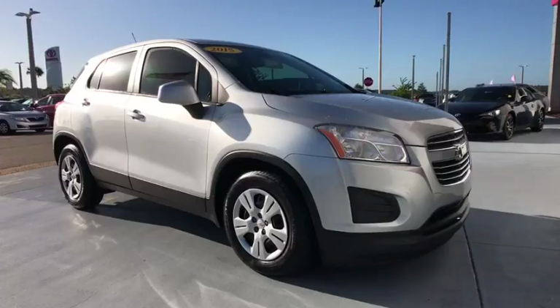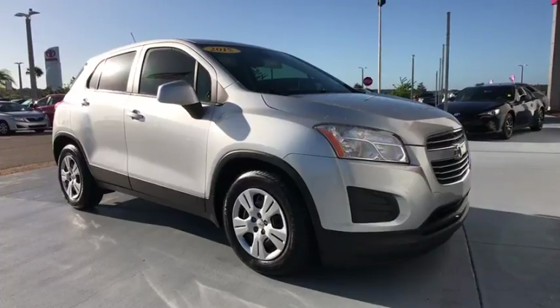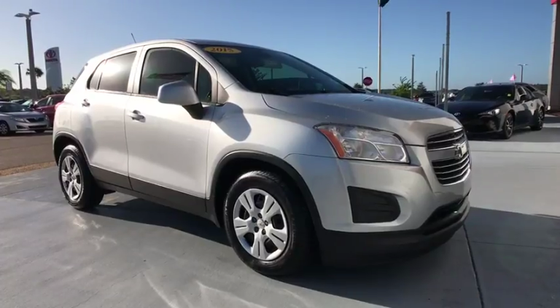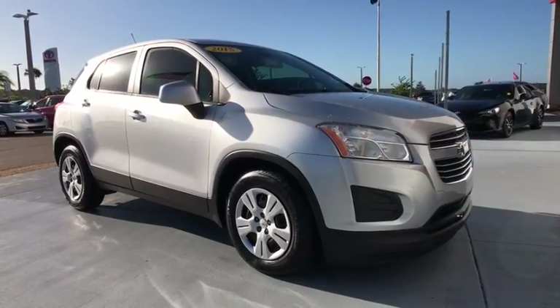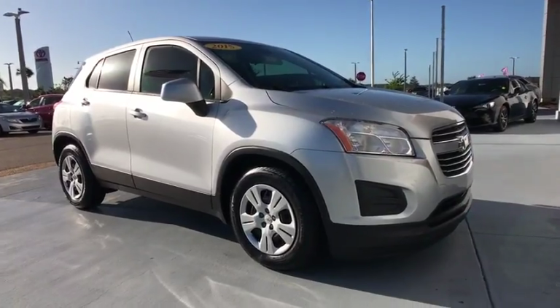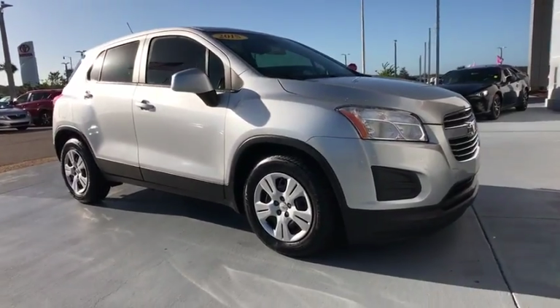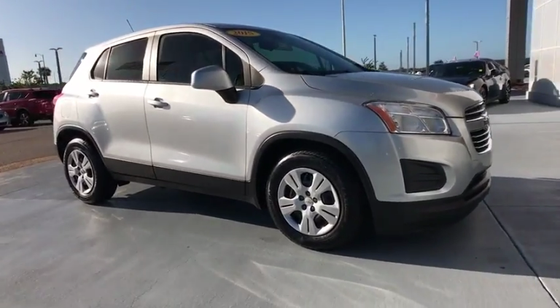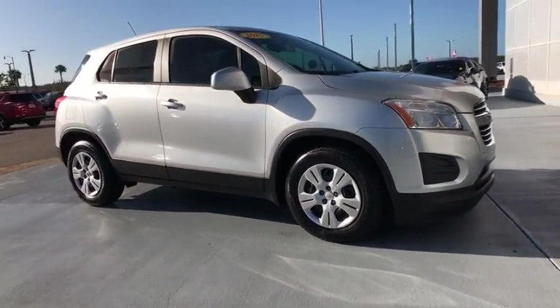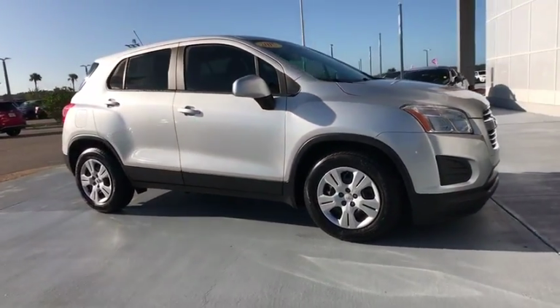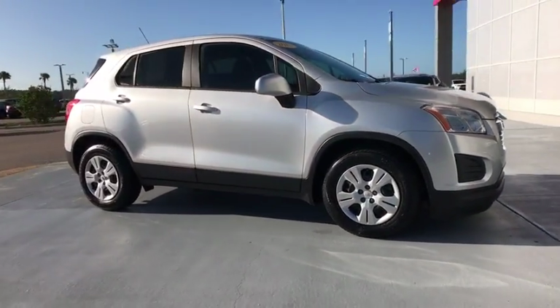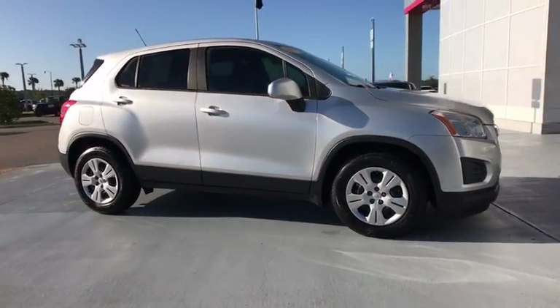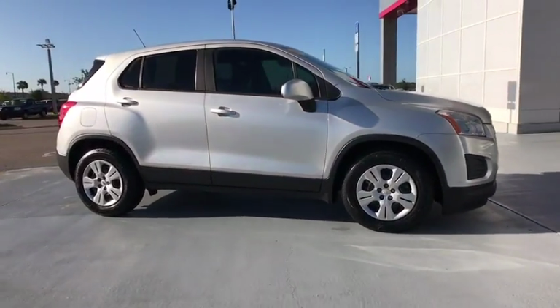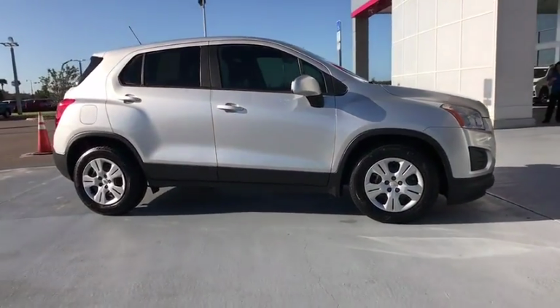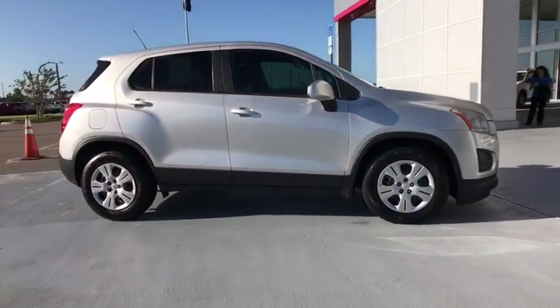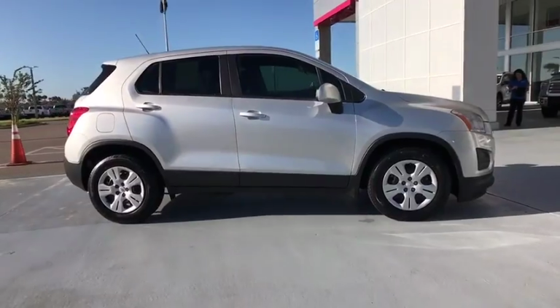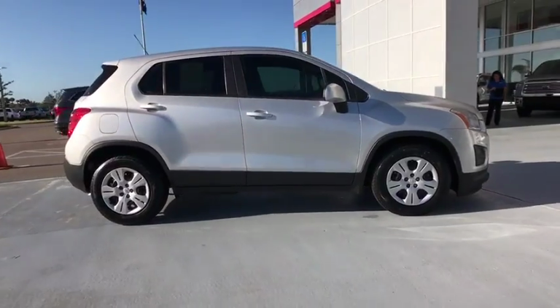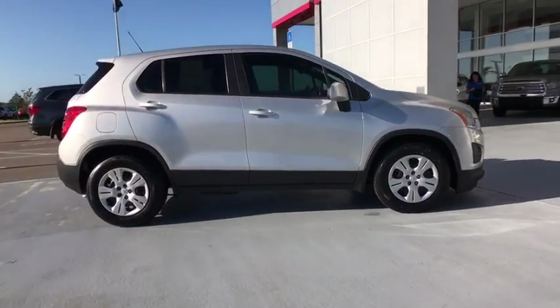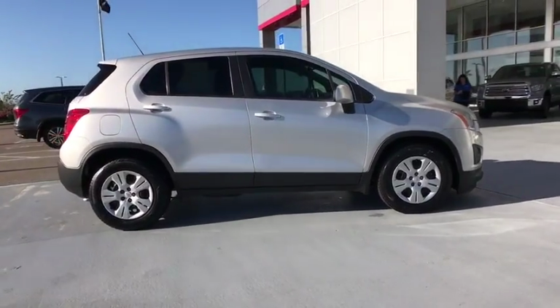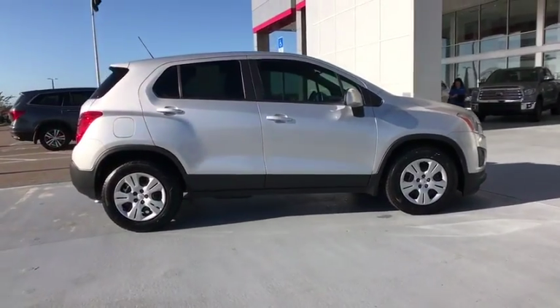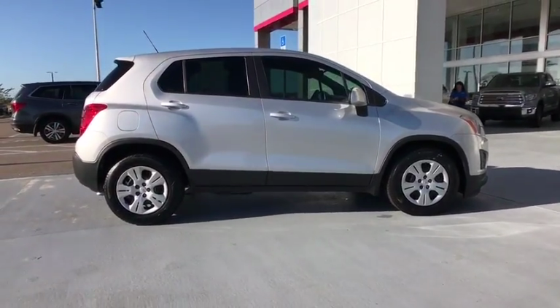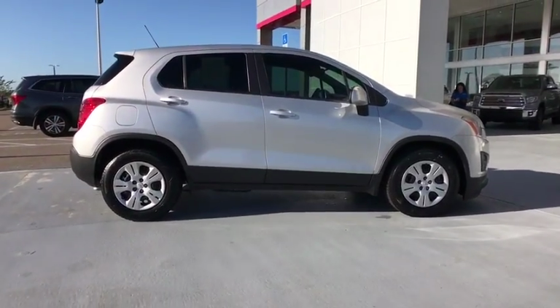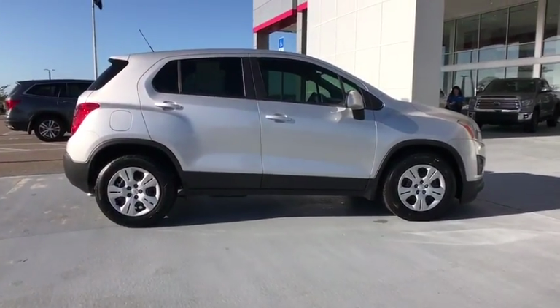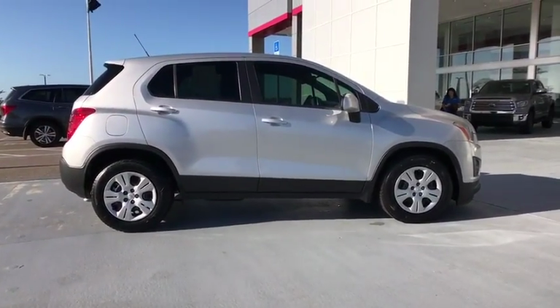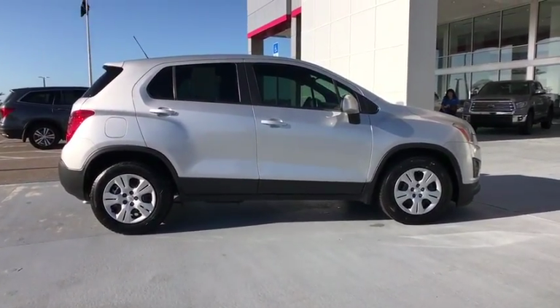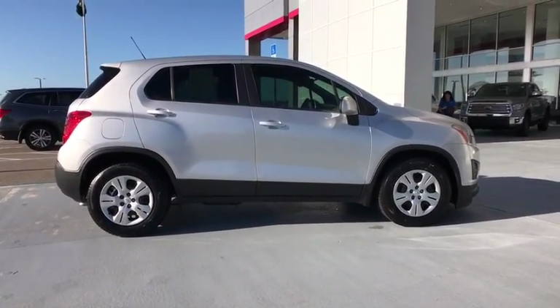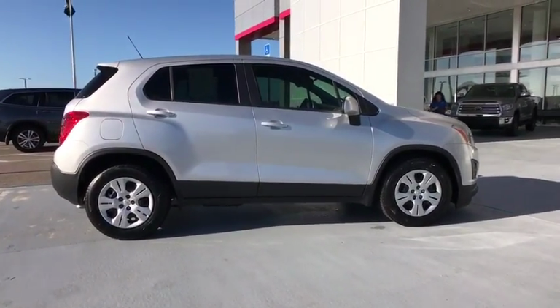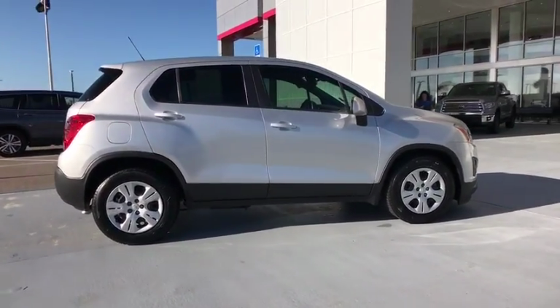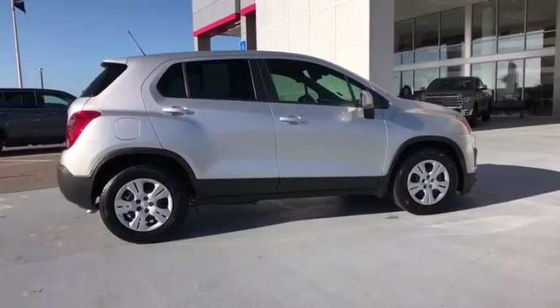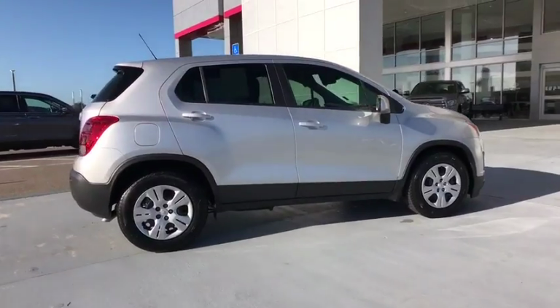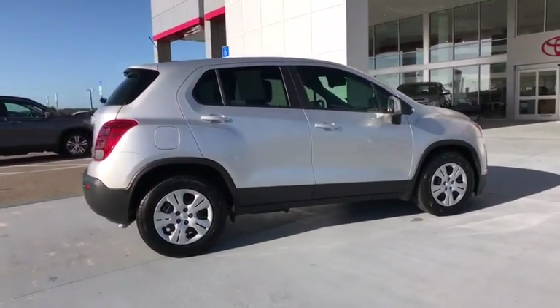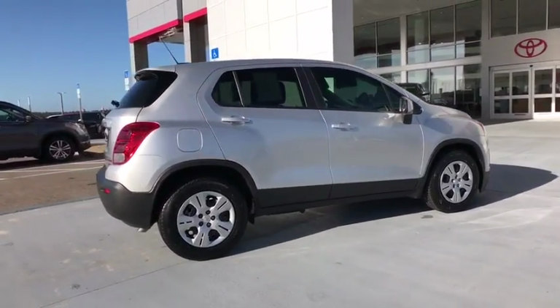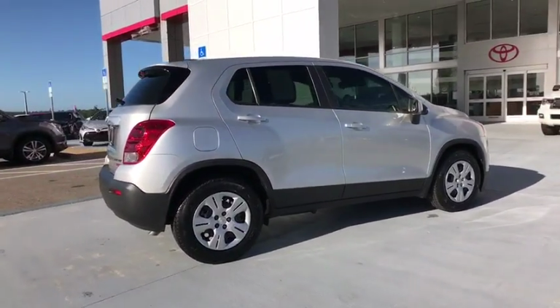The 2015 Chevrolet Trax. The Trax is tiny on the outside, but remarkably spacious within. It comes with a clean and modern interior. This vehicle has less than 45,000 miles.